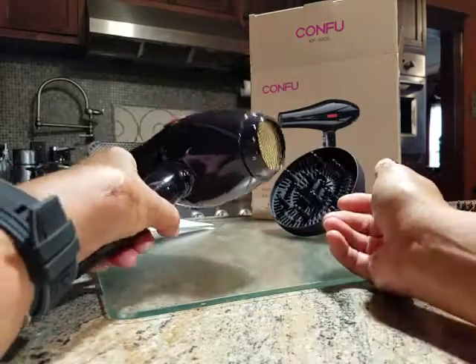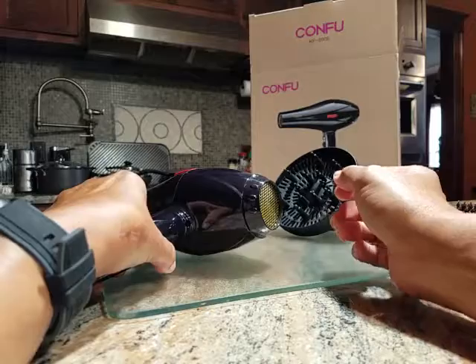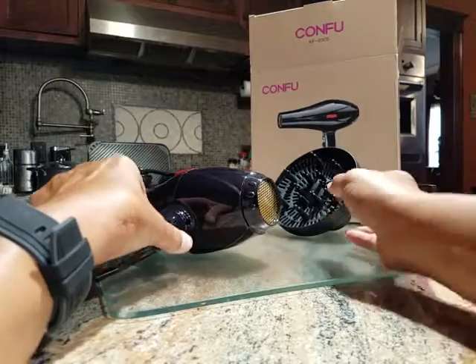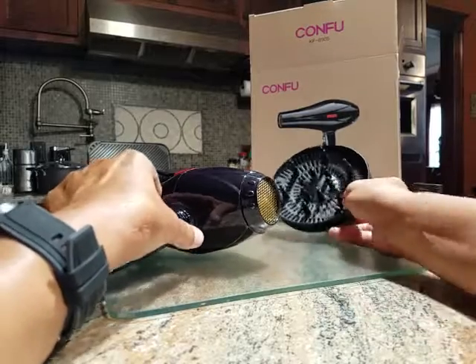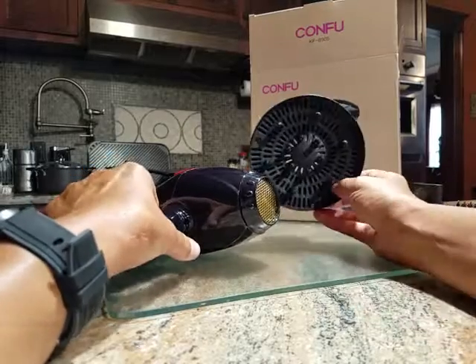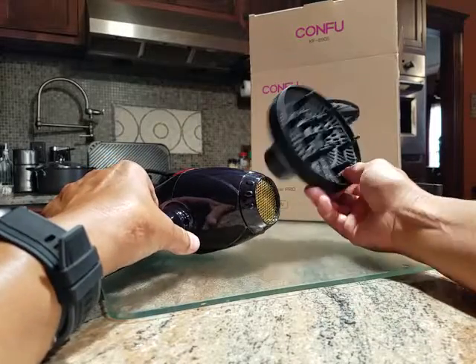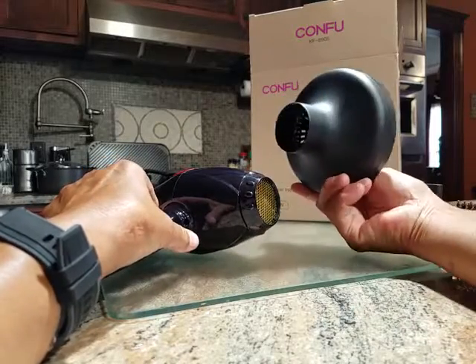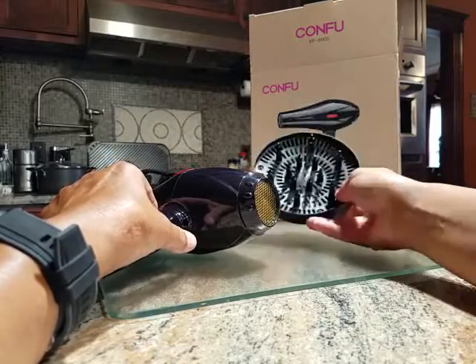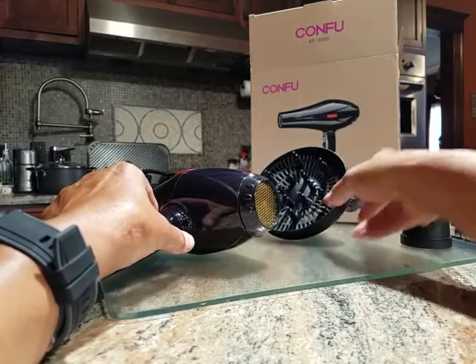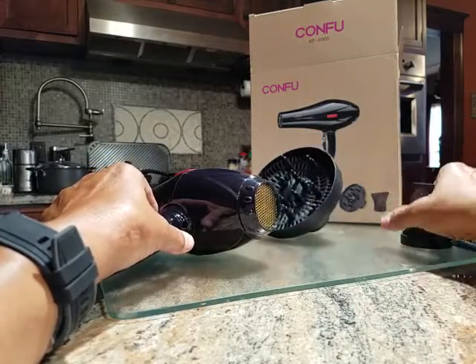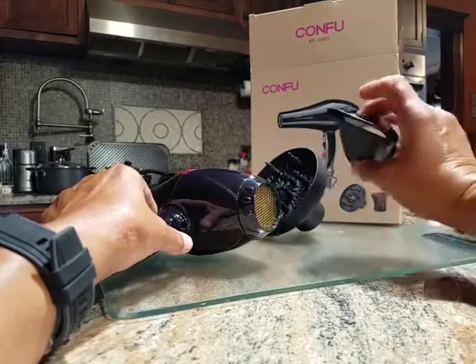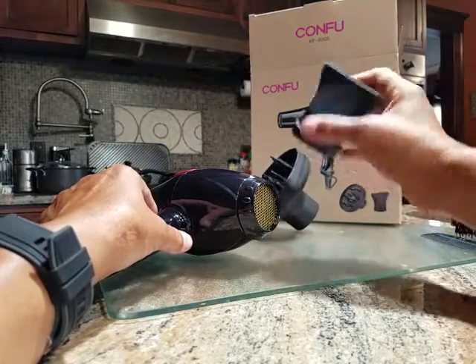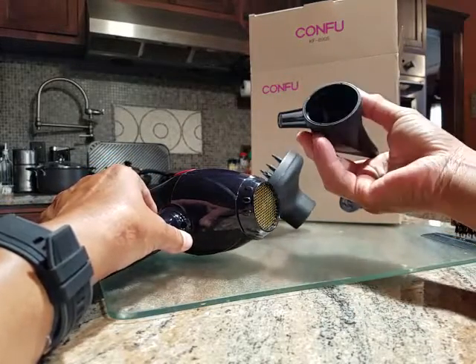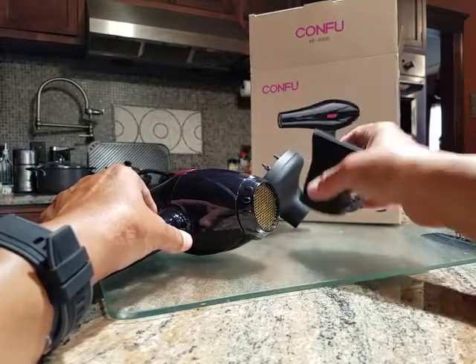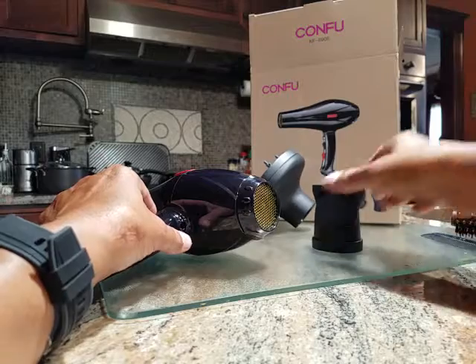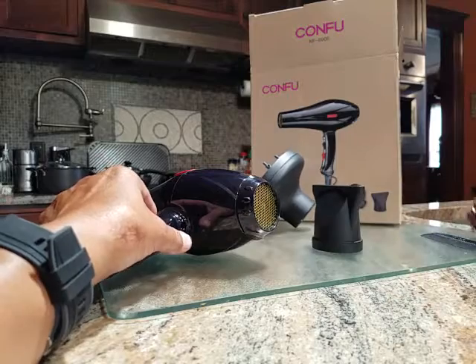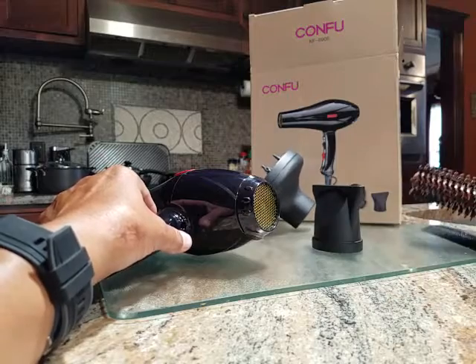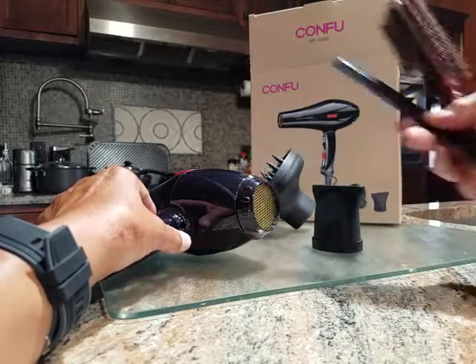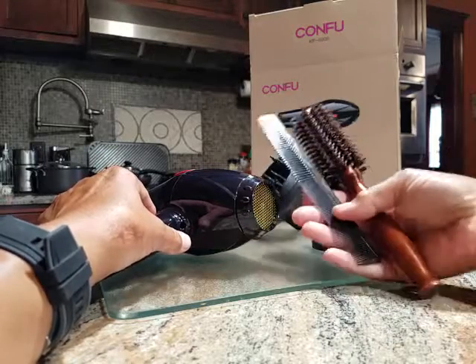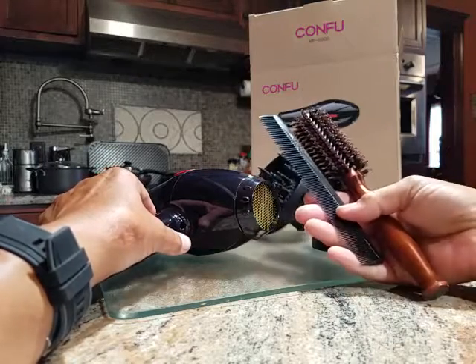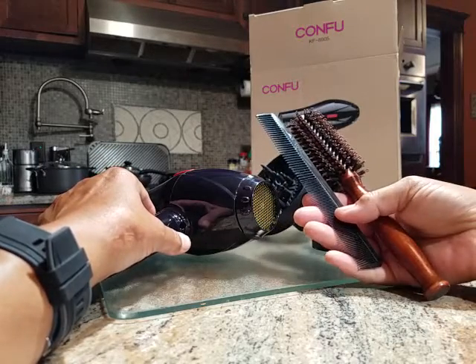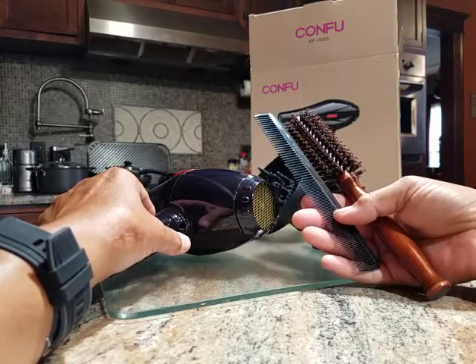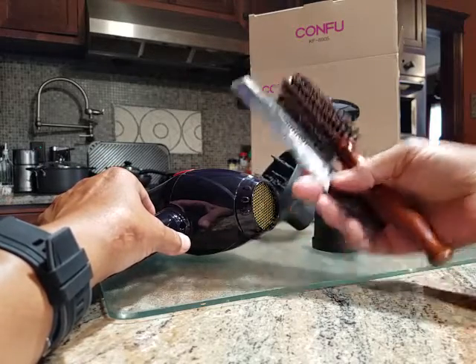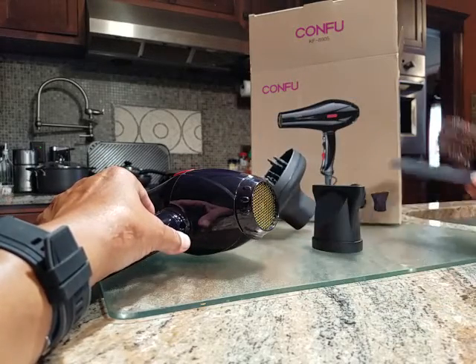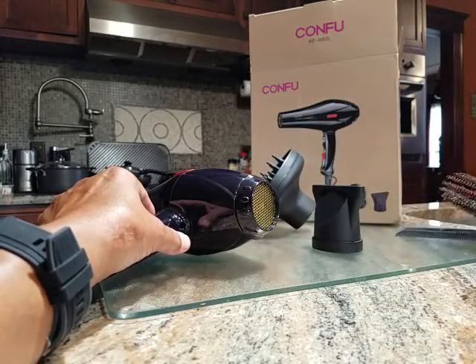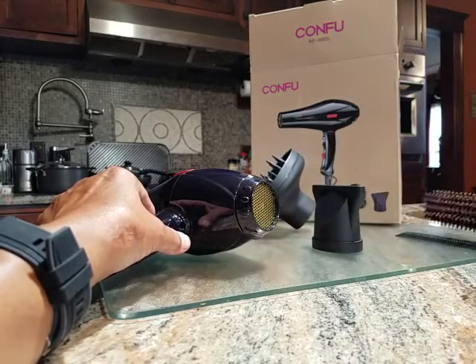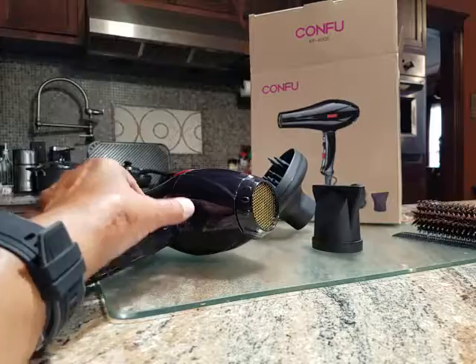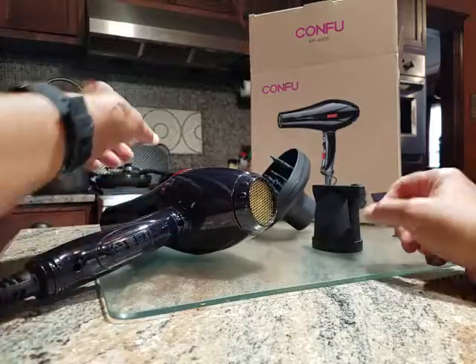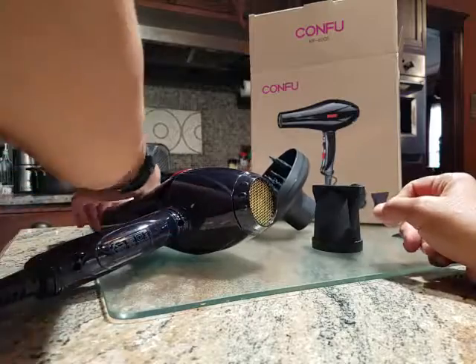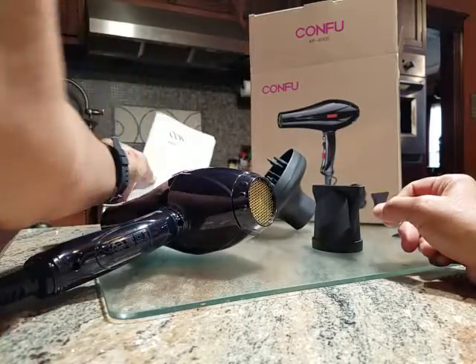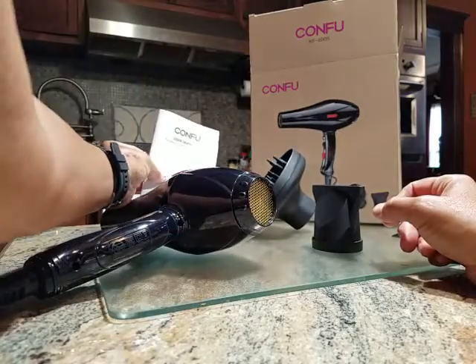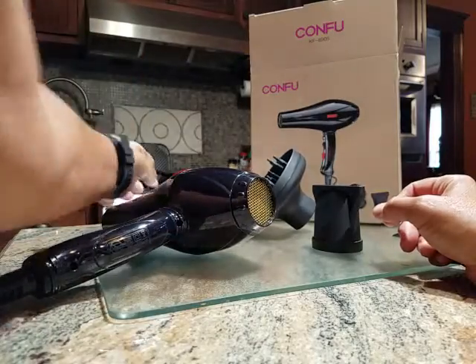It comes with a diffuser, a directional nozzle, and they even include a hairbrush and comb which is kind of cool. And of course you've got your user manual at the back here.